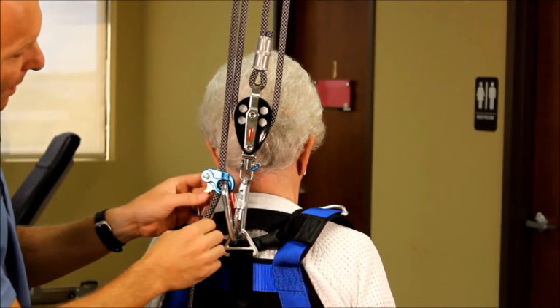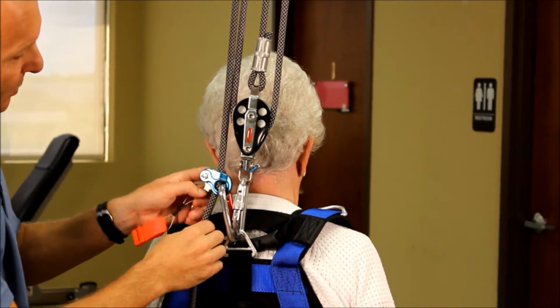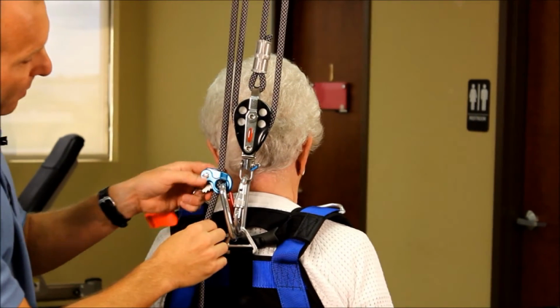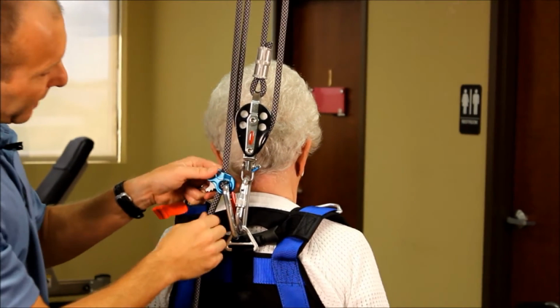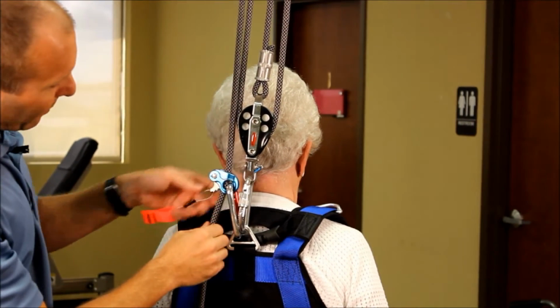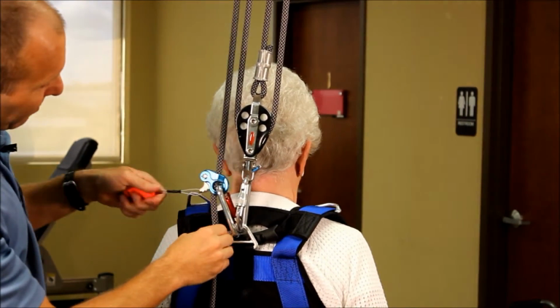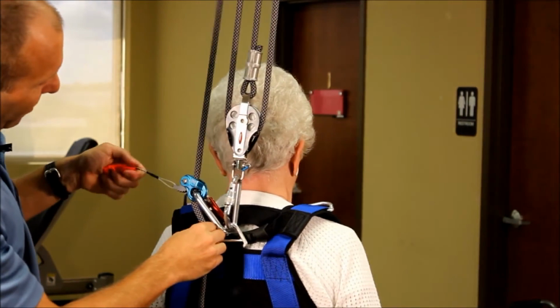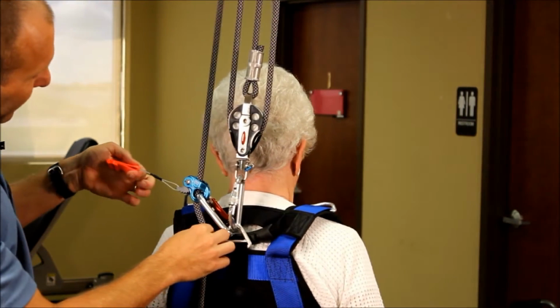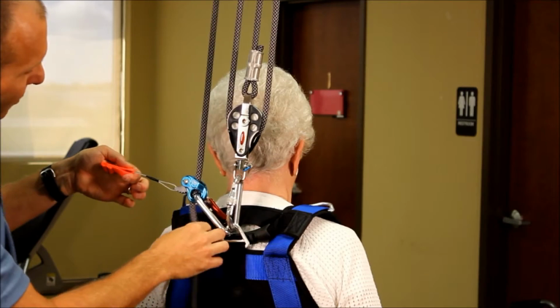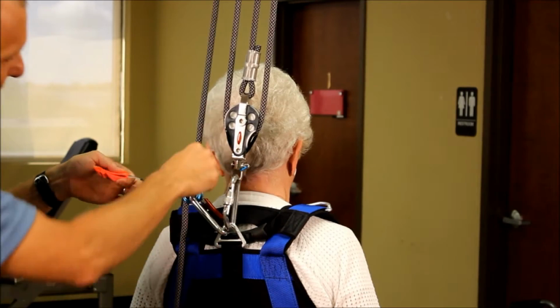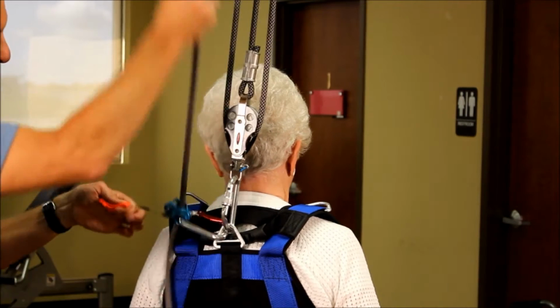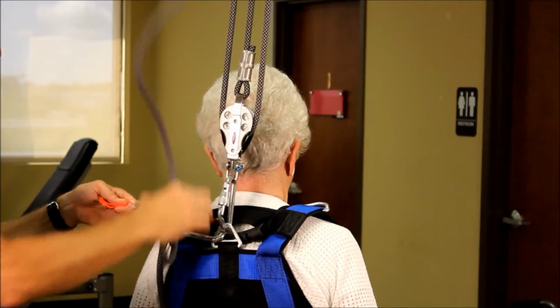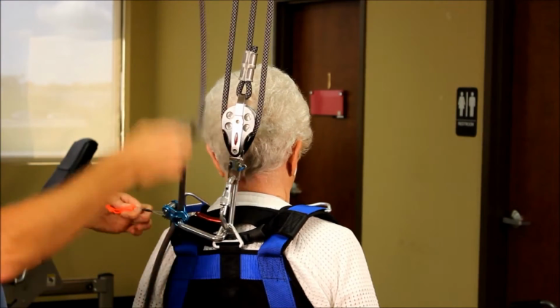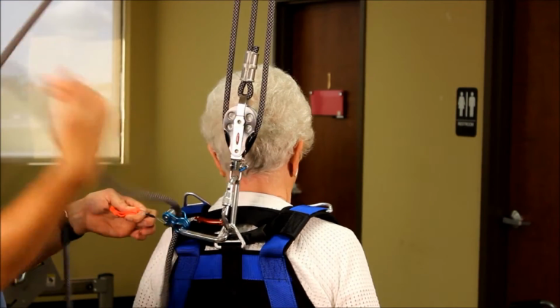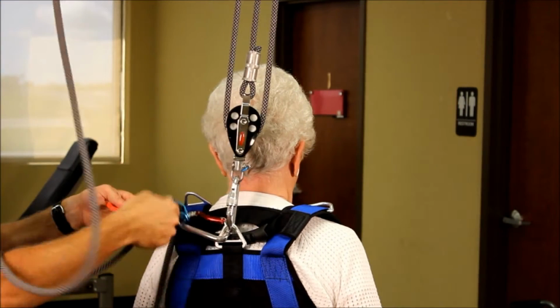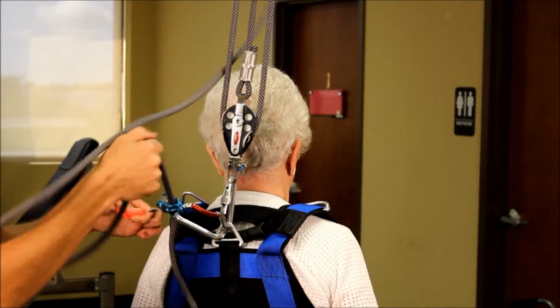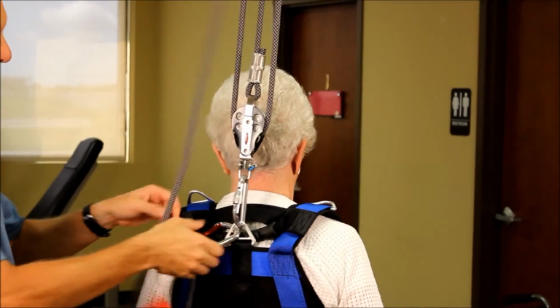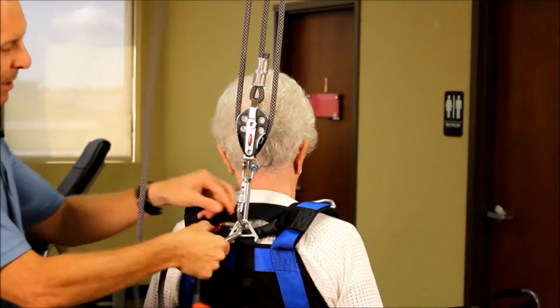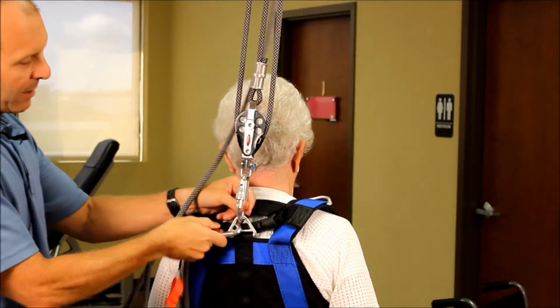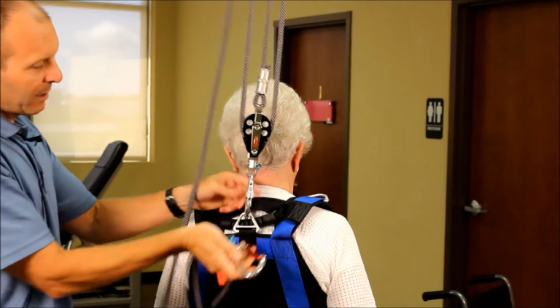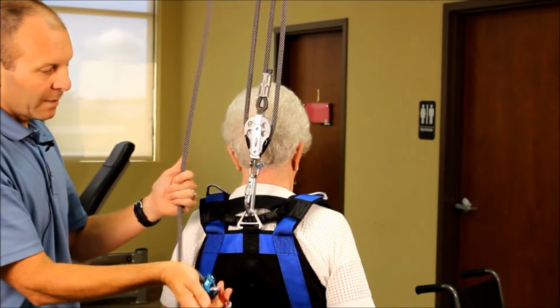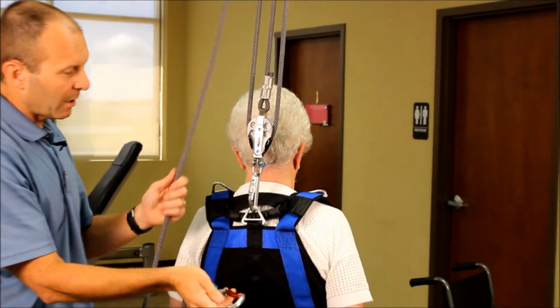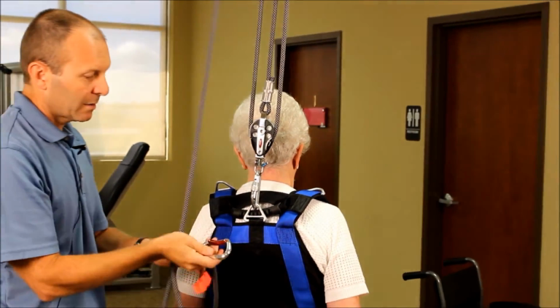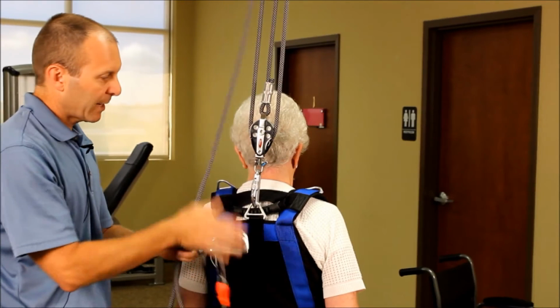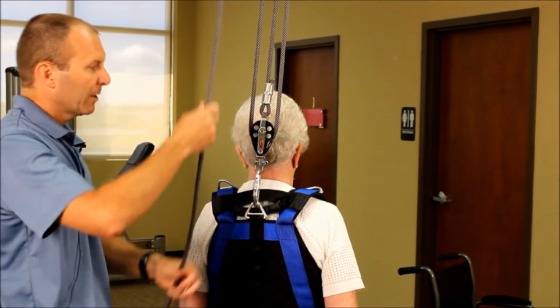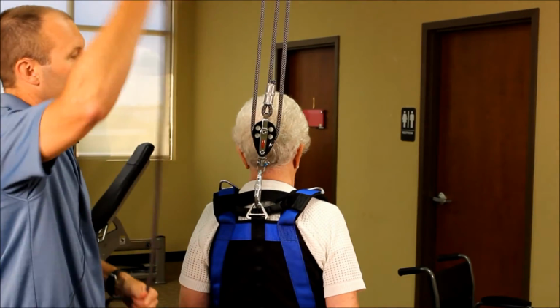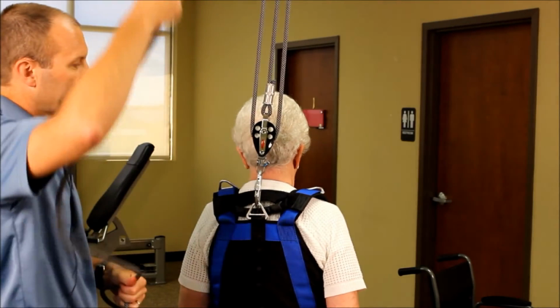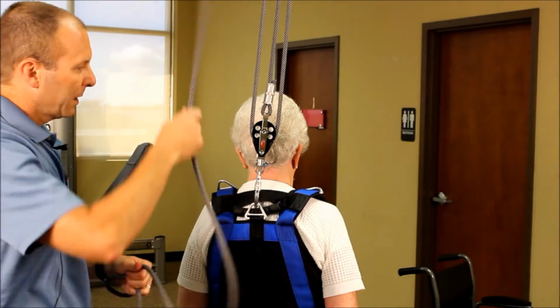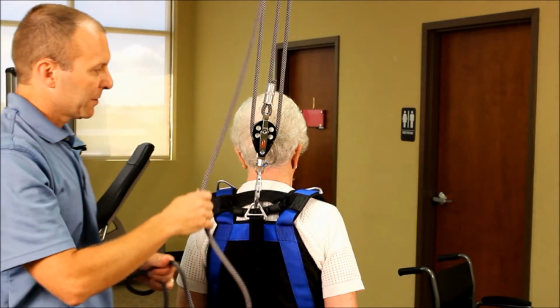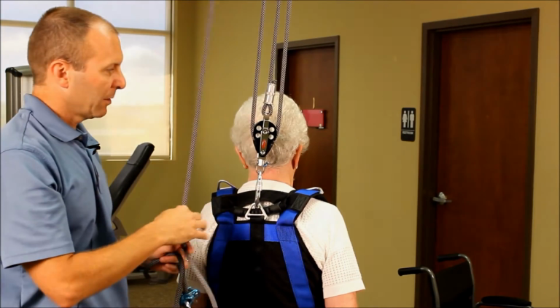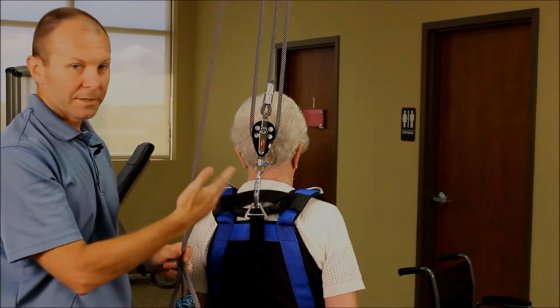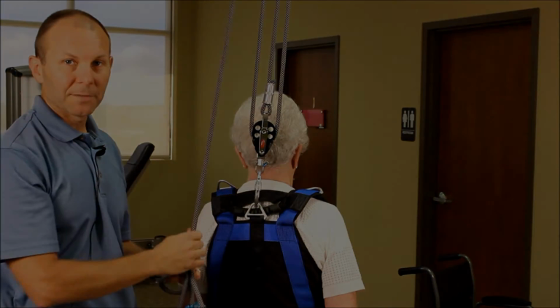In order to release that, we're just going to pull on the orange tab, pull some slack out on the rope, unclip our carabiner, and now we can freely use and lower the system.